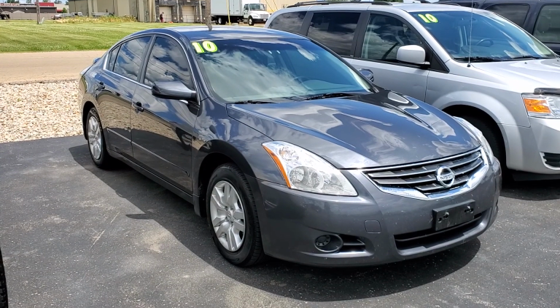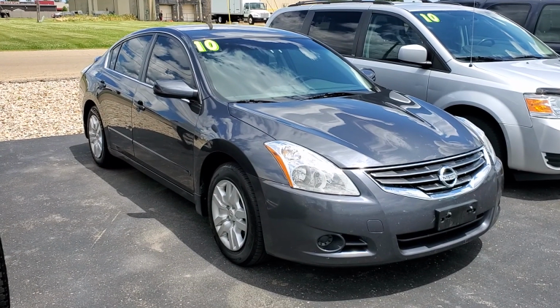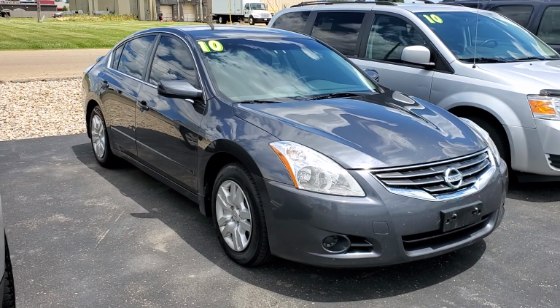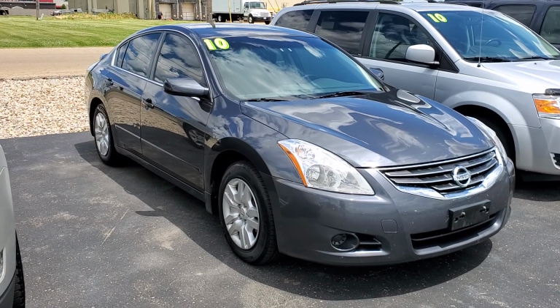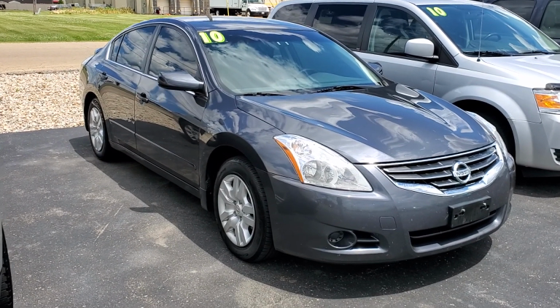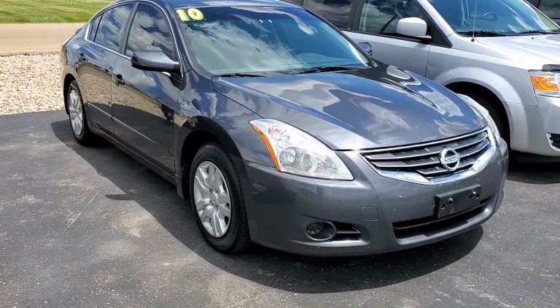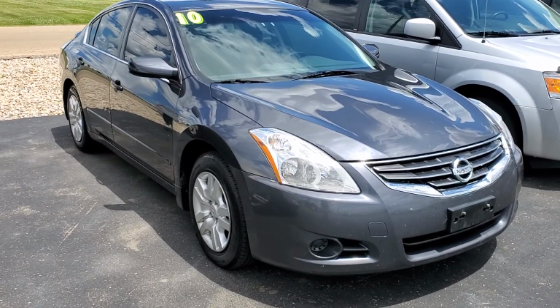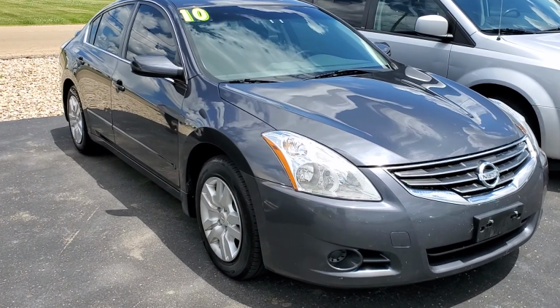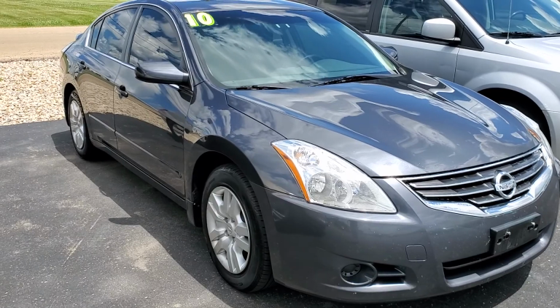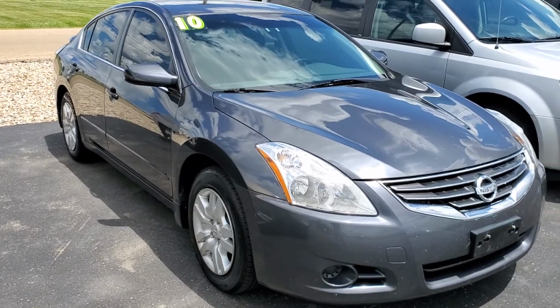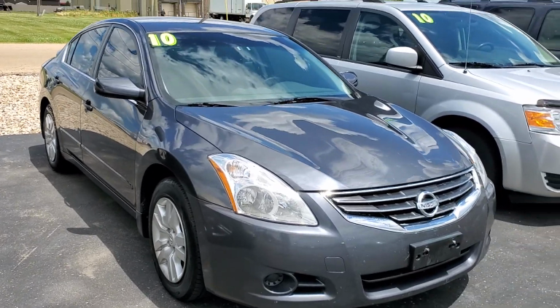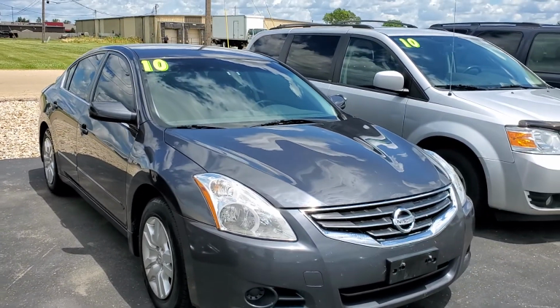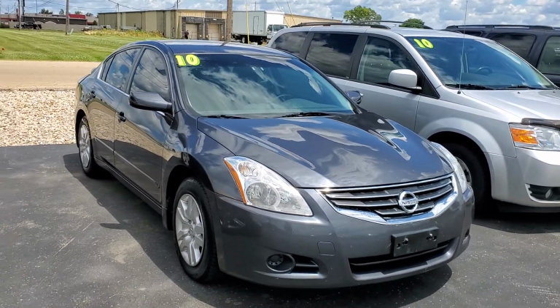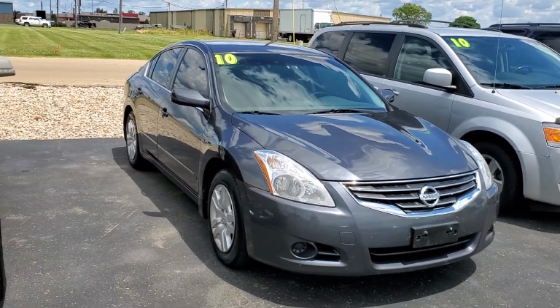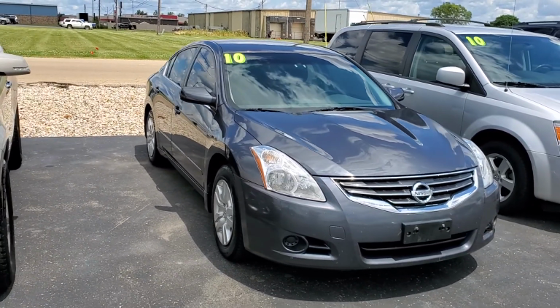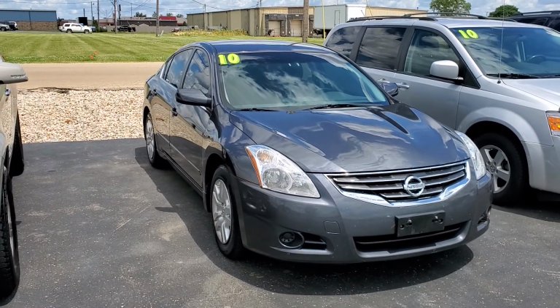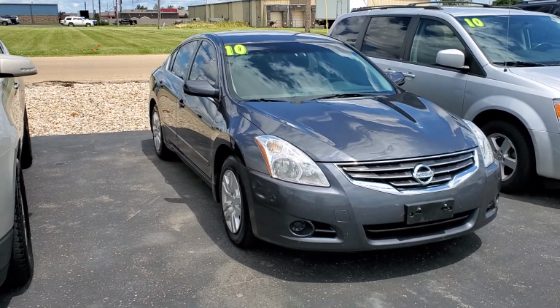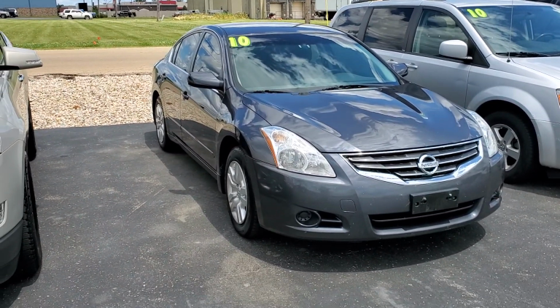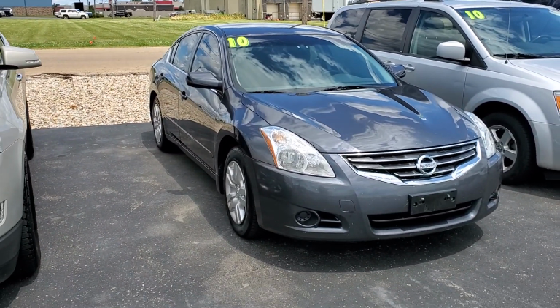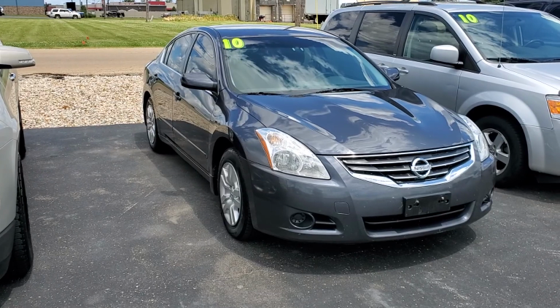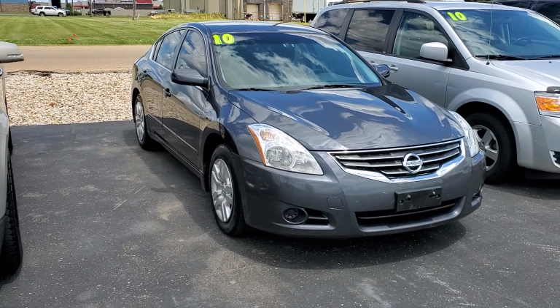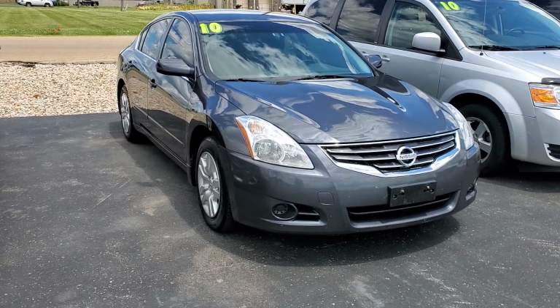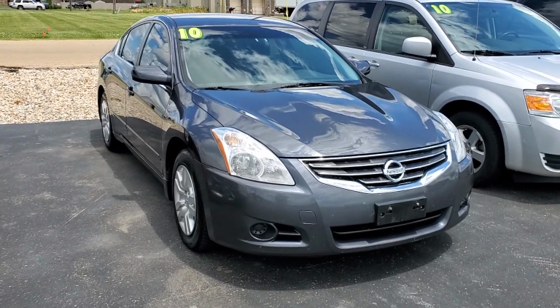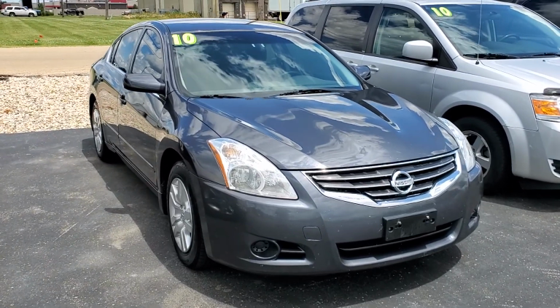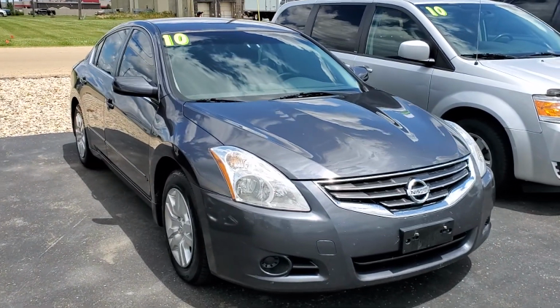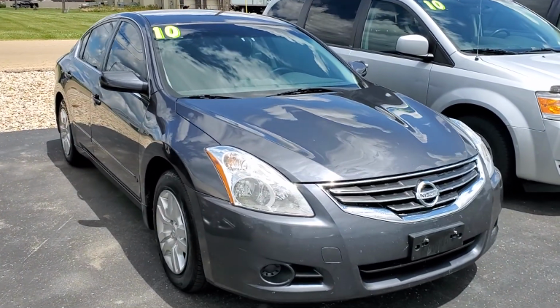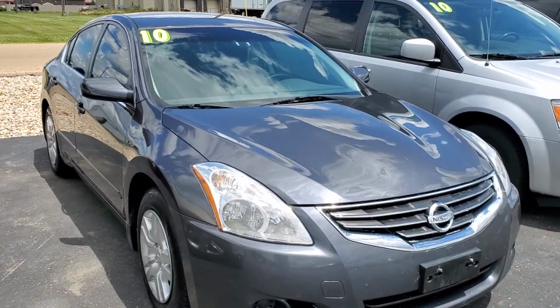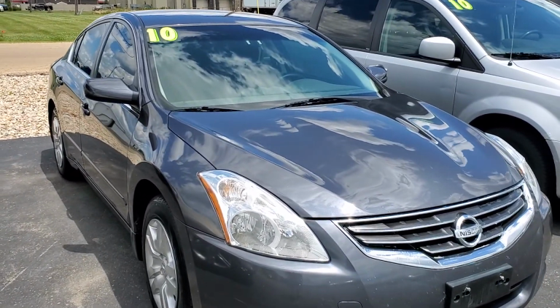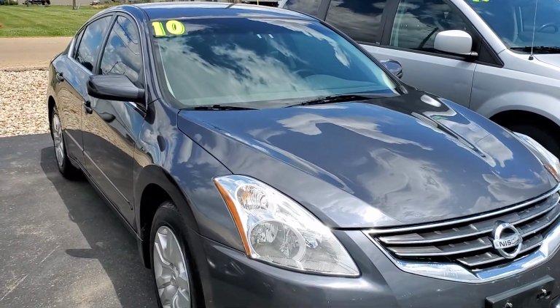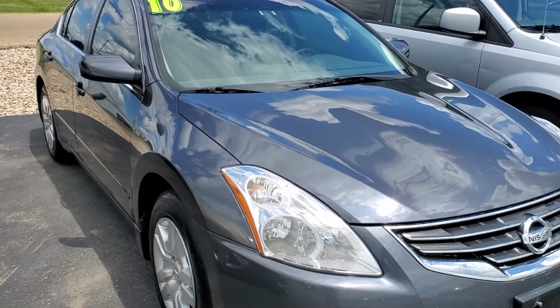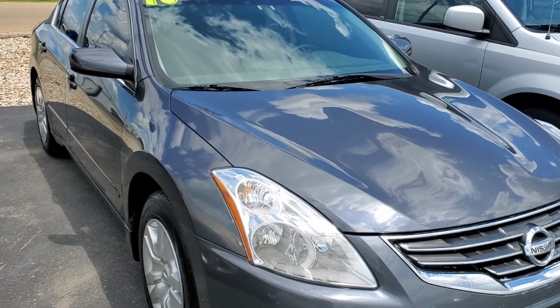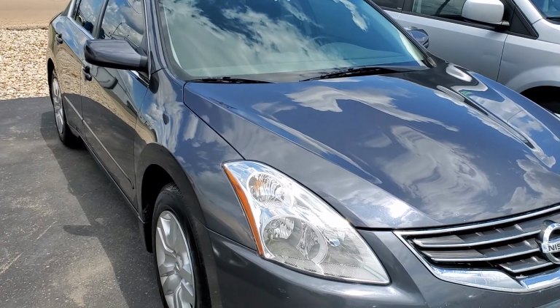Hey there, it's Dustin over here at Jeff Perry Buick GMC. Just wanted to give you a quick look at this 2010 Nissan Altima. I took this in on trade myself — I actually know the lady that owned it.